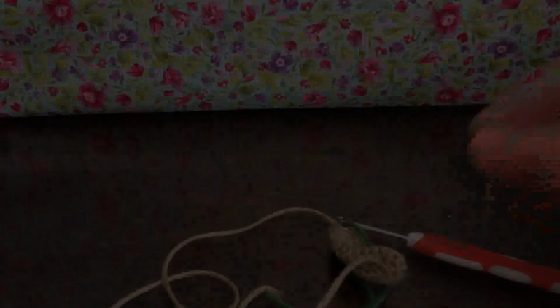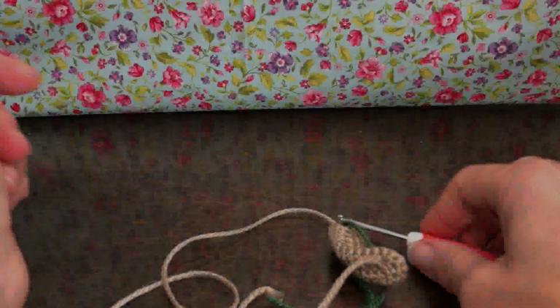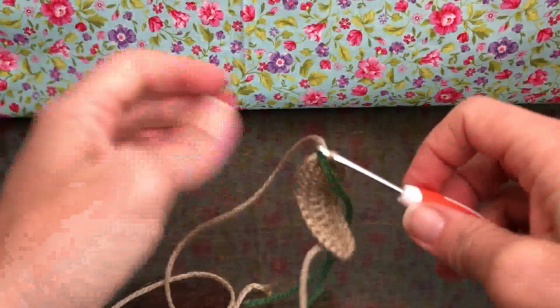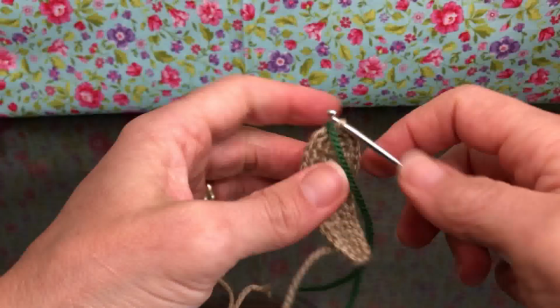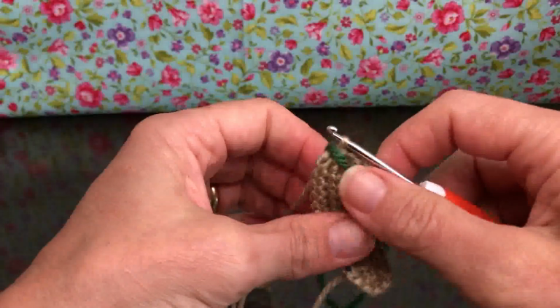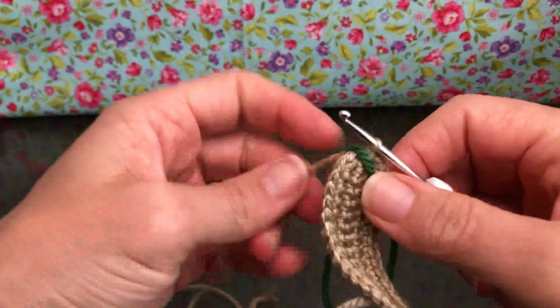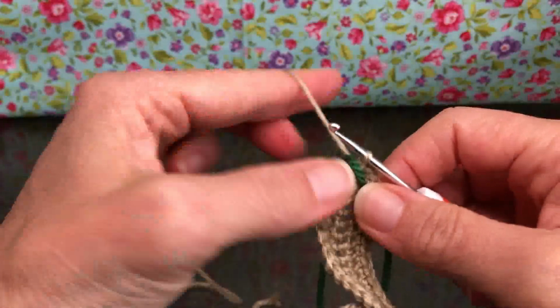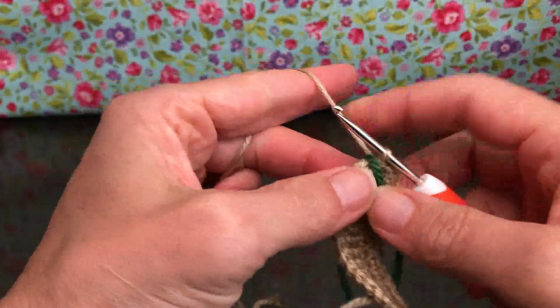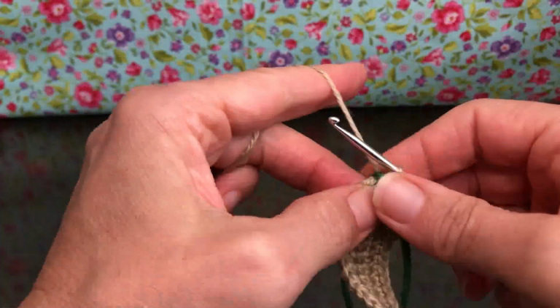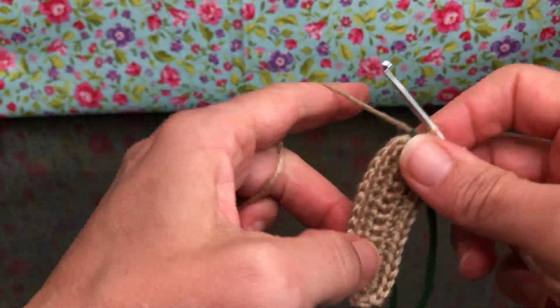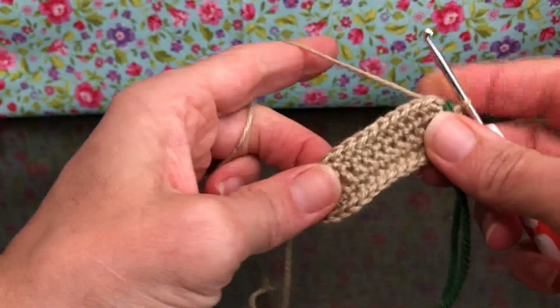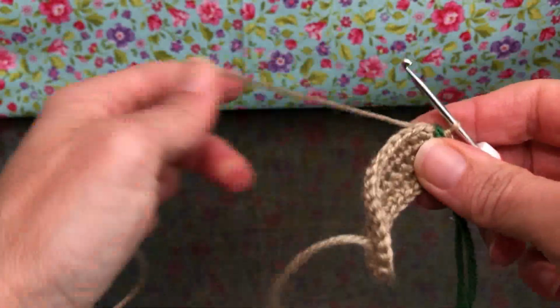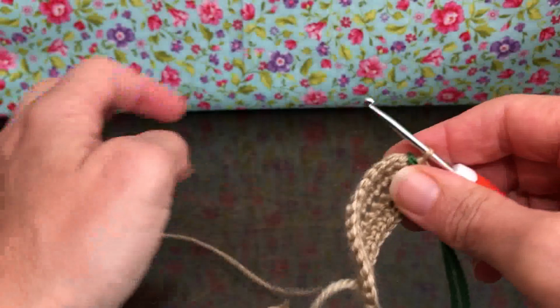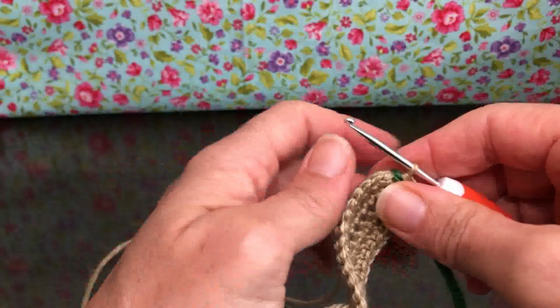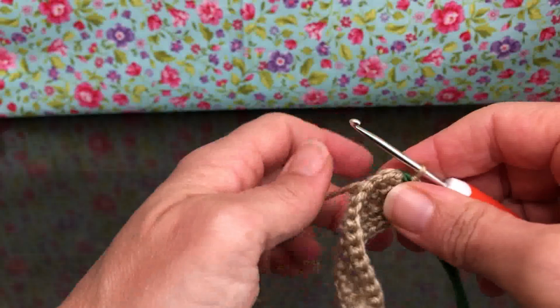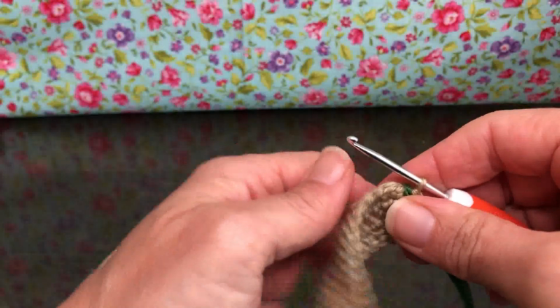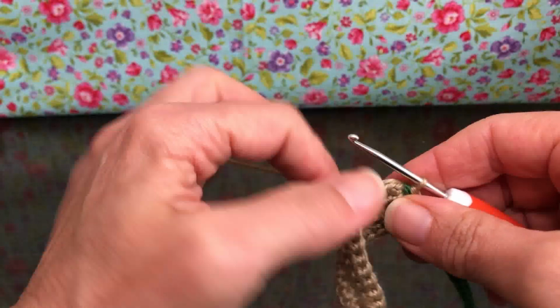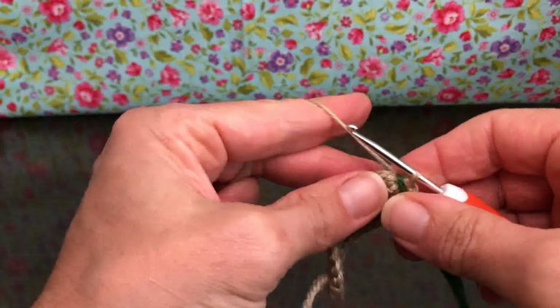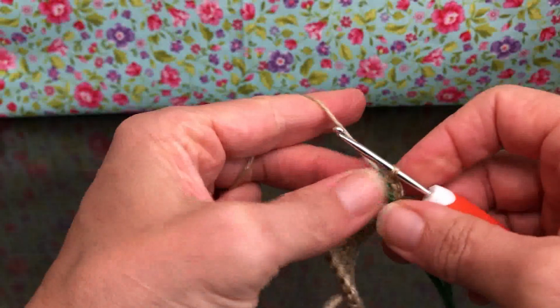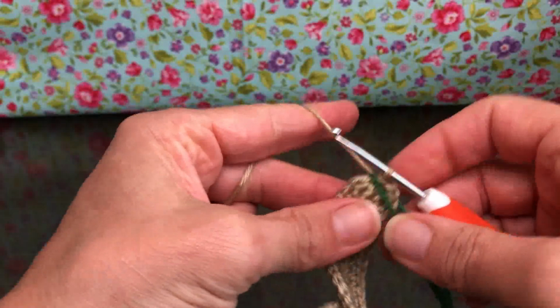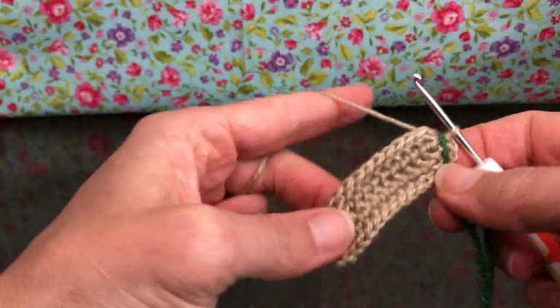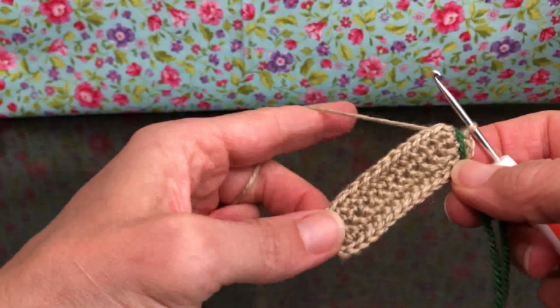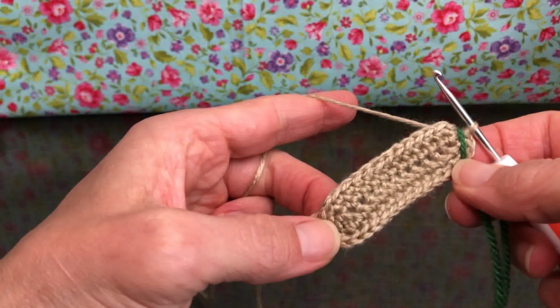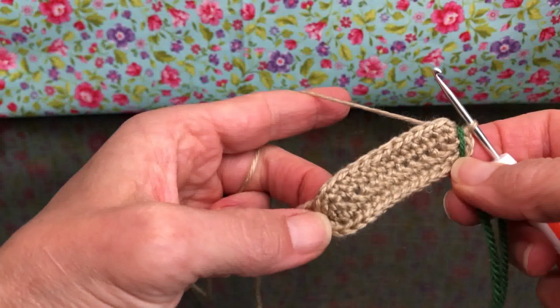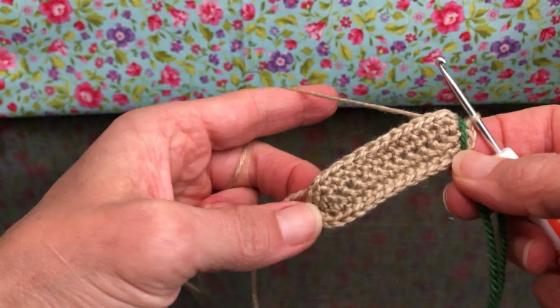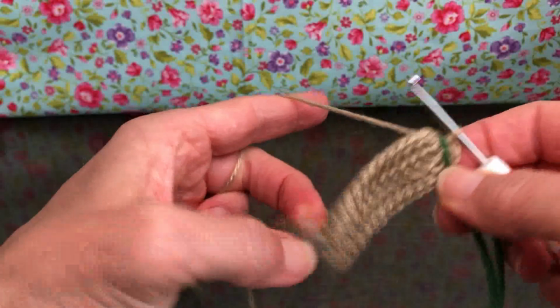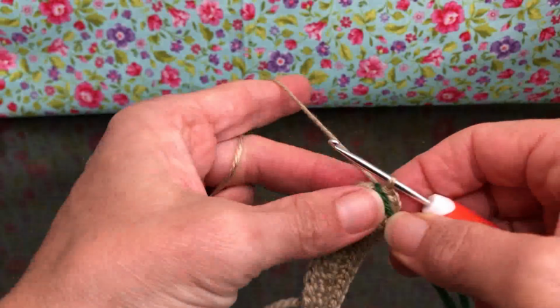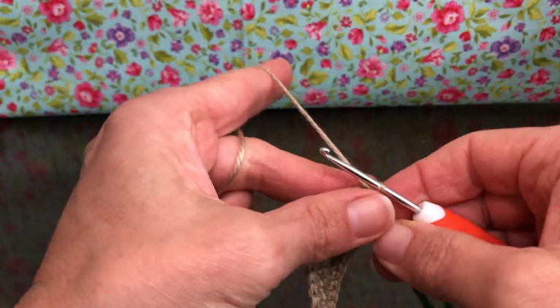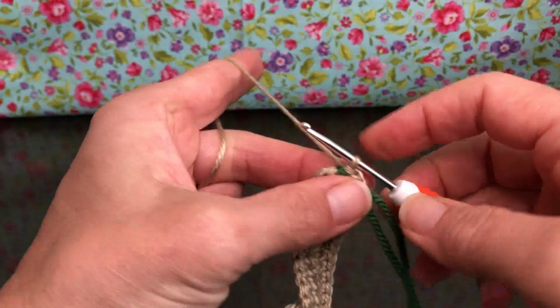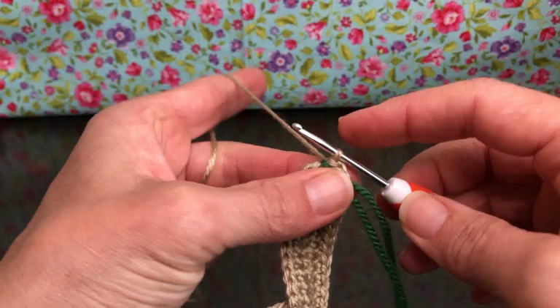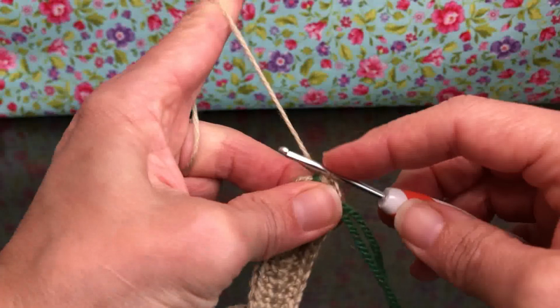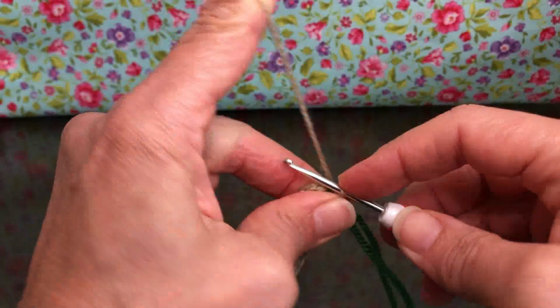Hello crochet friends, welcome back! We're working on our nativity scene — this is the manger, and this is round three today. We have 32 stitches on our work and I've placed my marker just so I know where my beginning is.